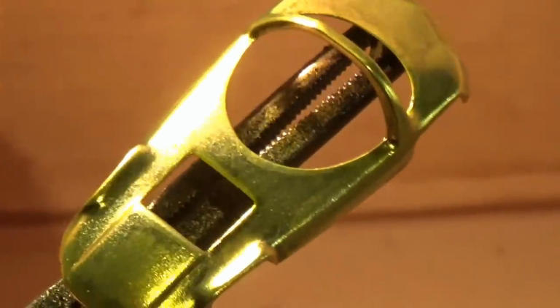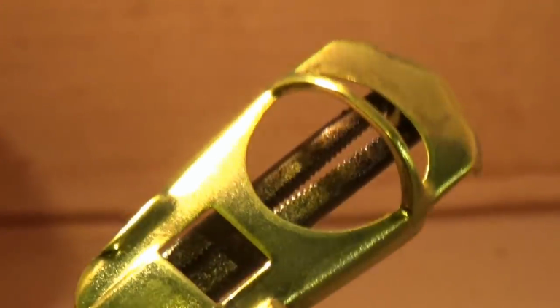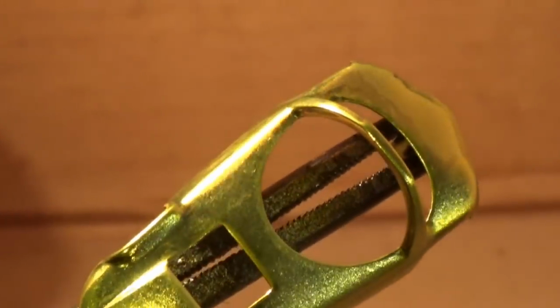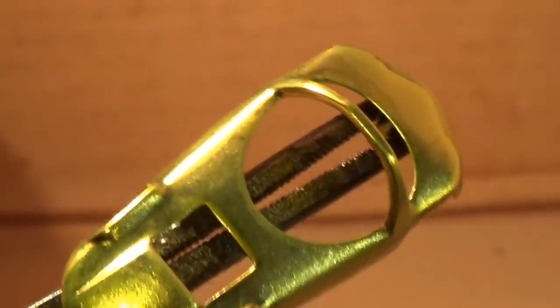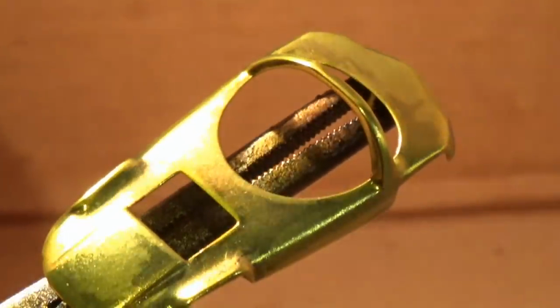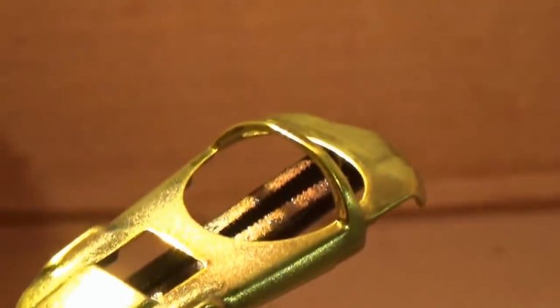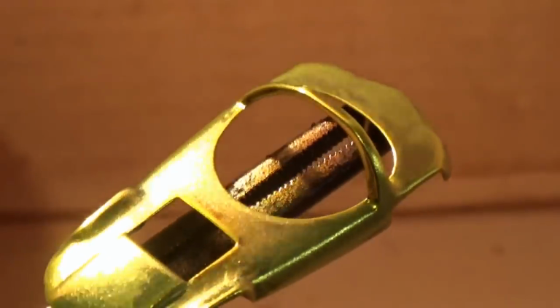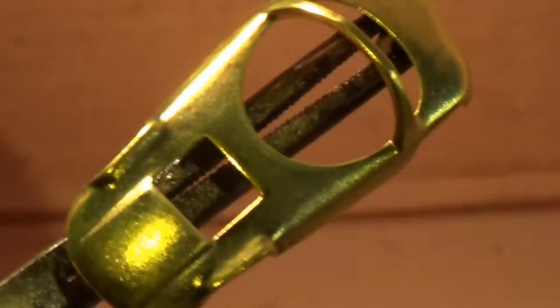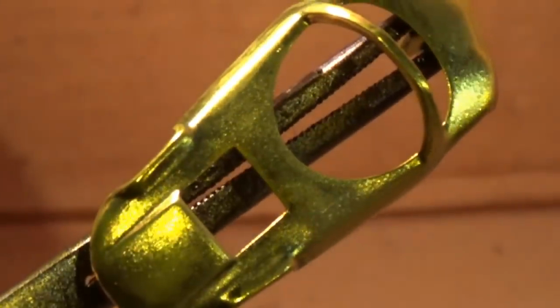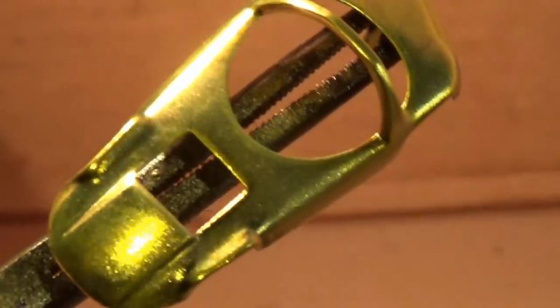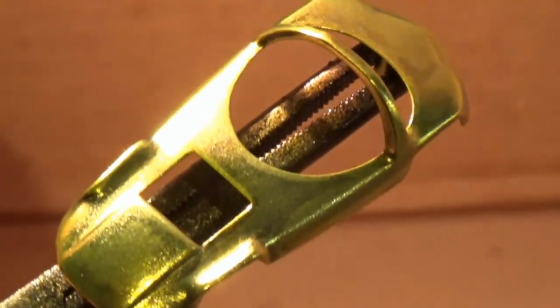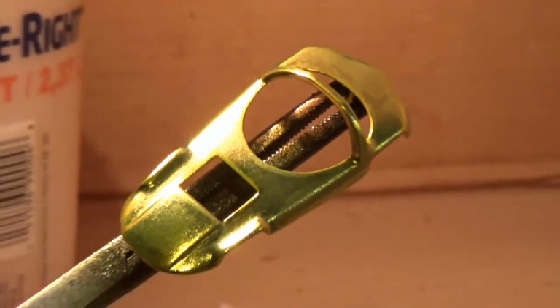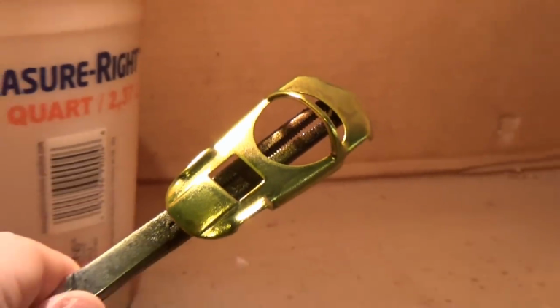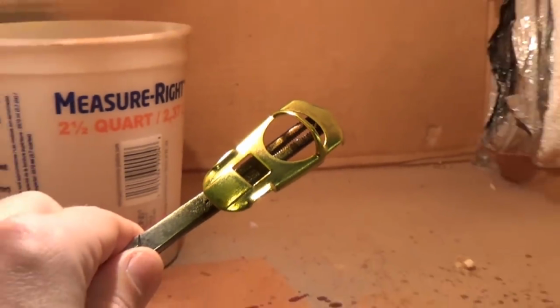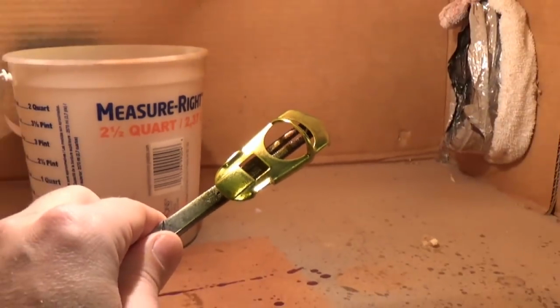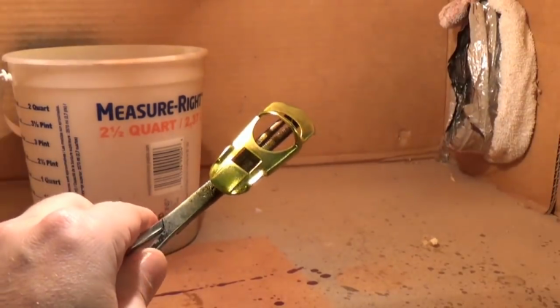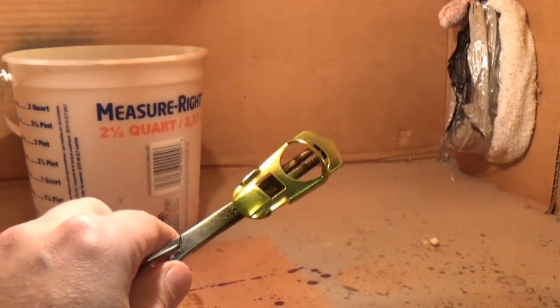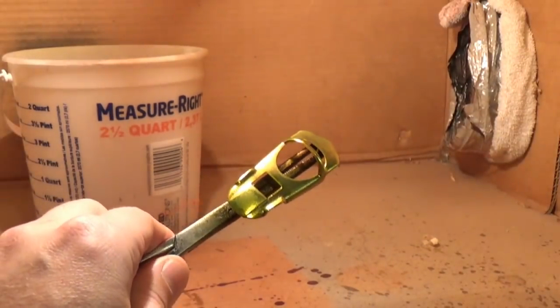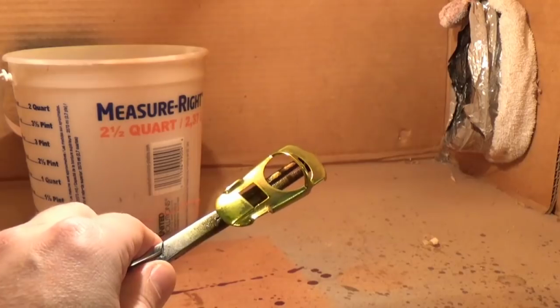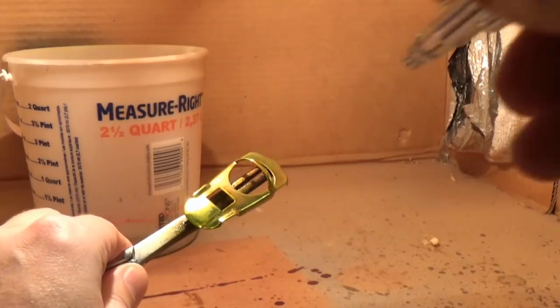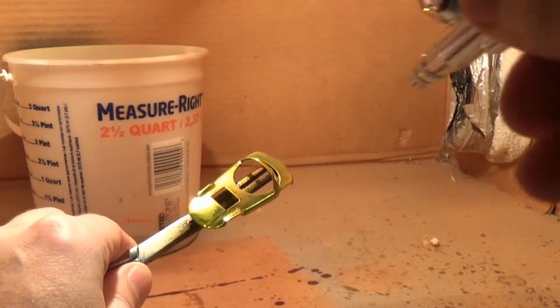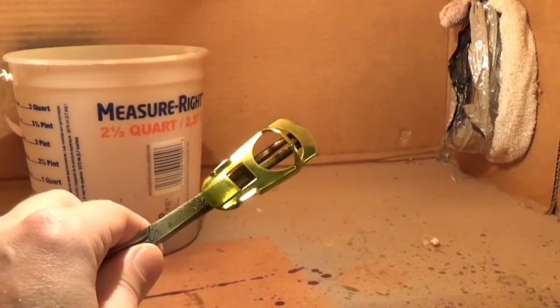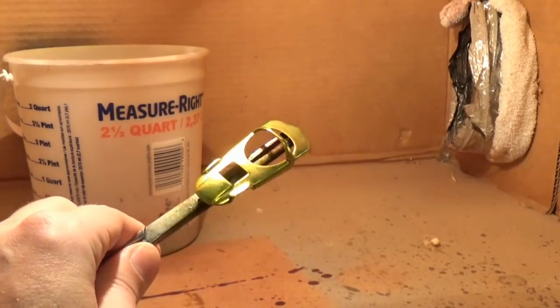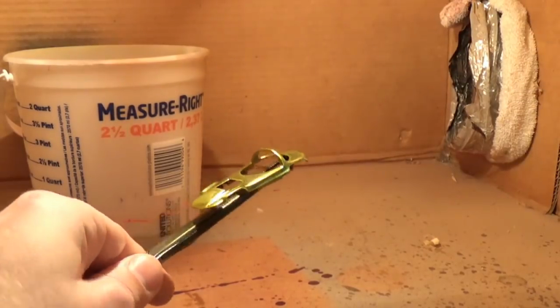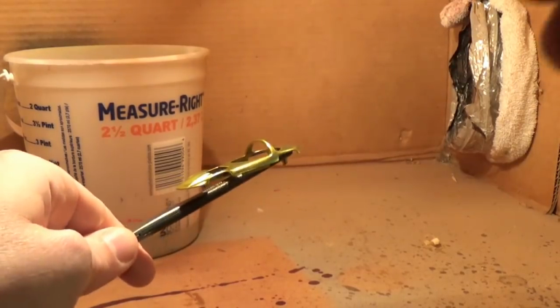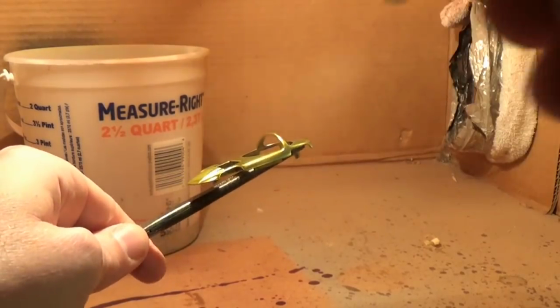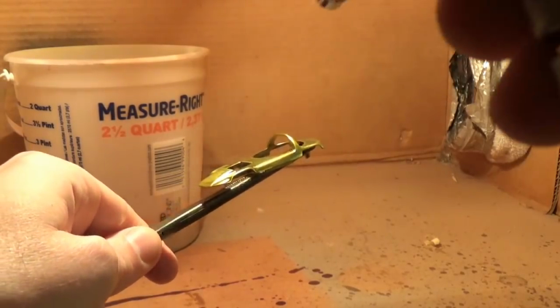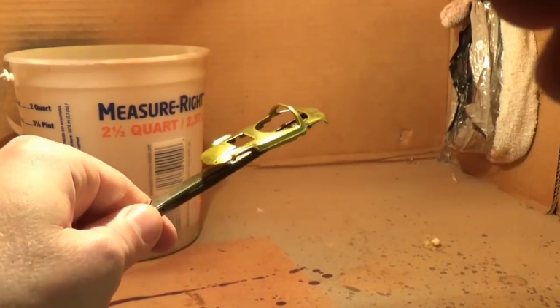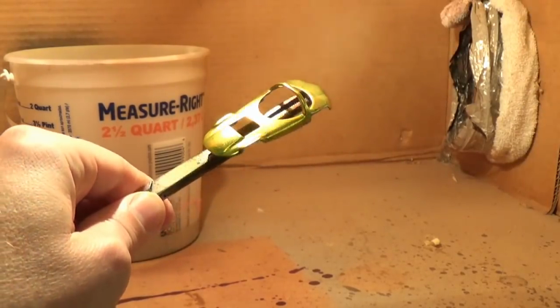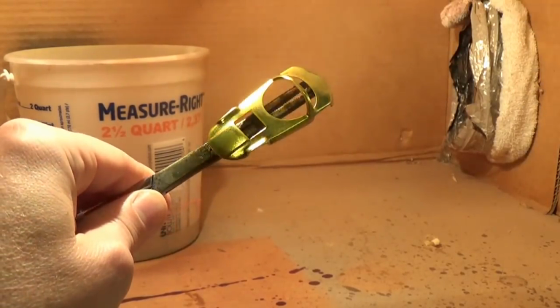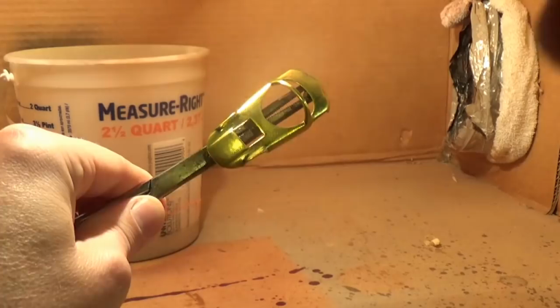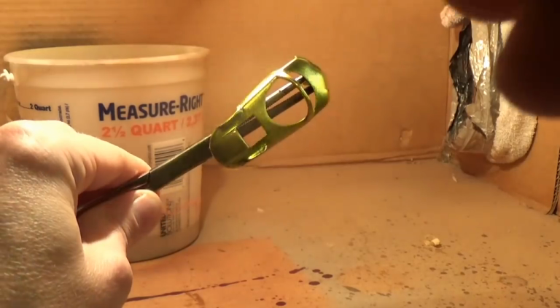A very light first coat is applied and allowed to dry, and then subsequent coats are added, each time allowing for a little more paint to be applied. I stop applying coats when the tone looks correct. Sometimes this takes 10 coats, other times it takes 30. It depends a lot on what color you are applying.